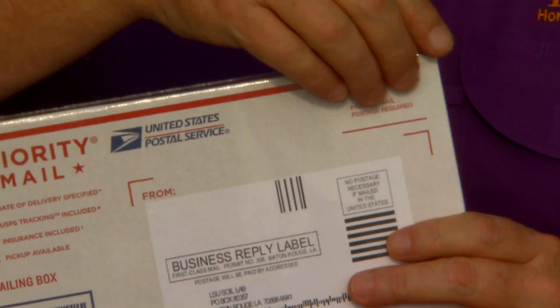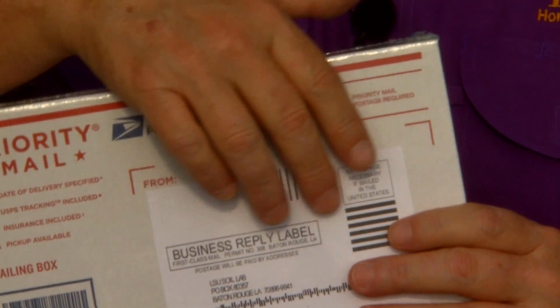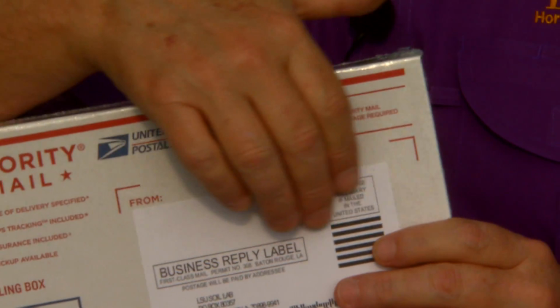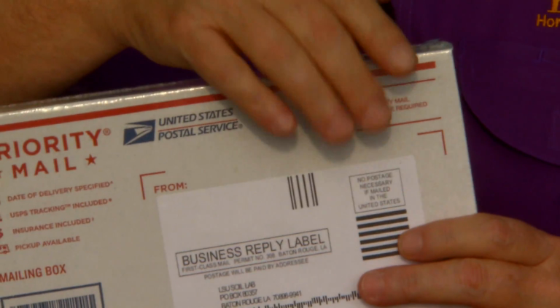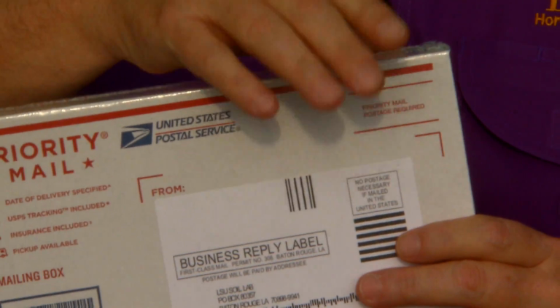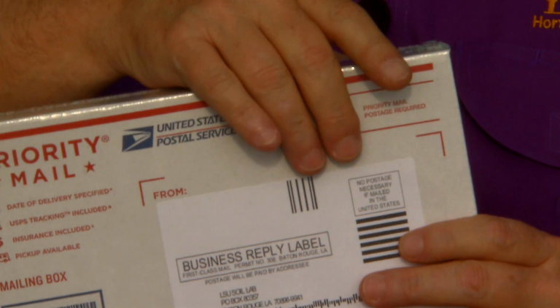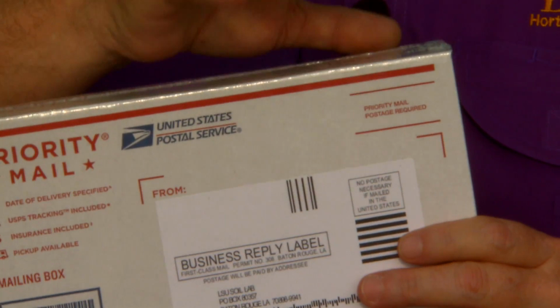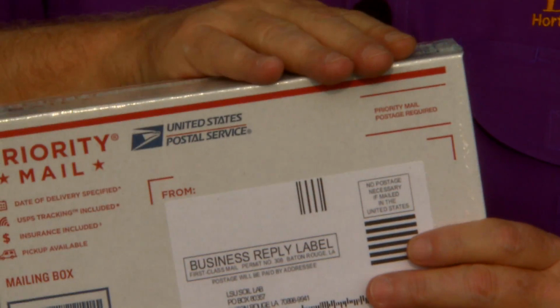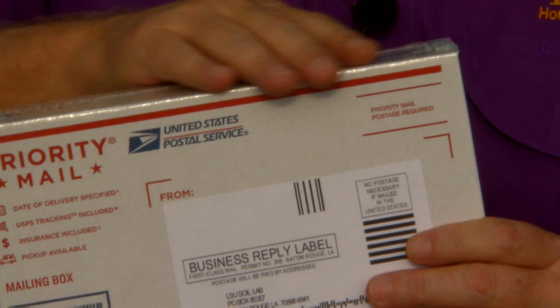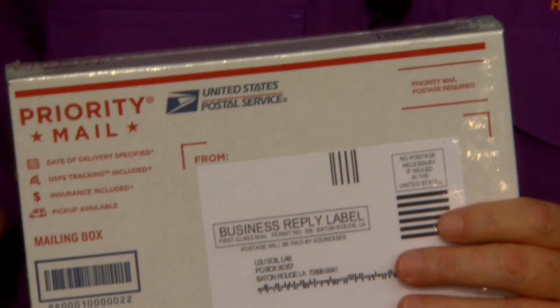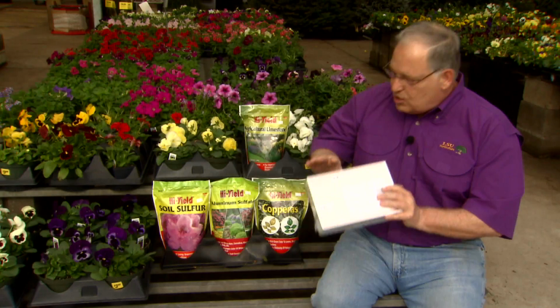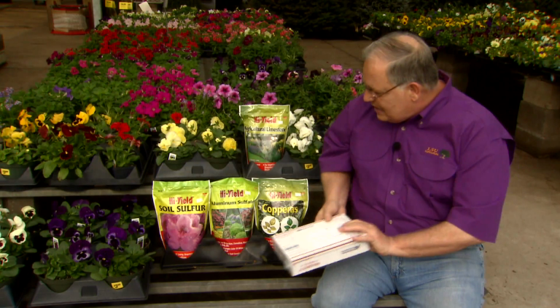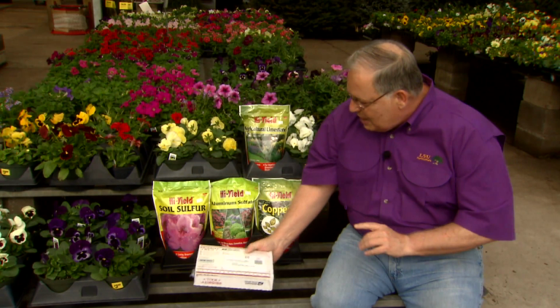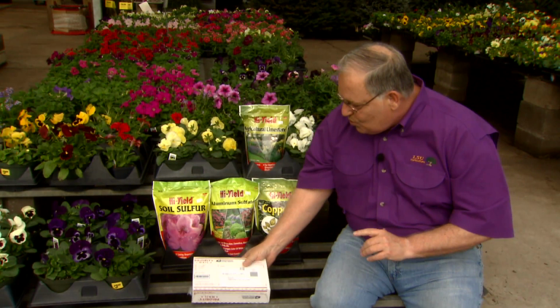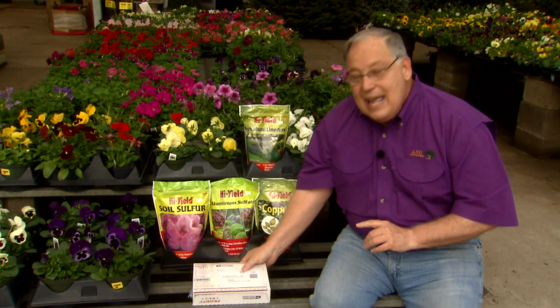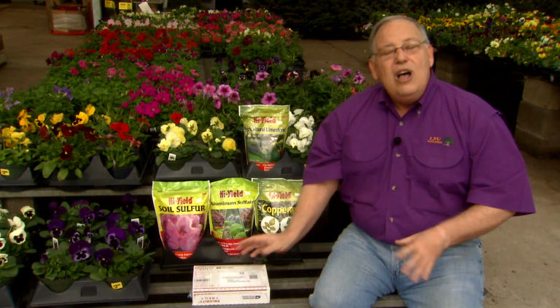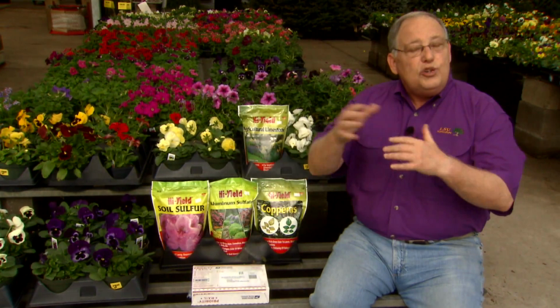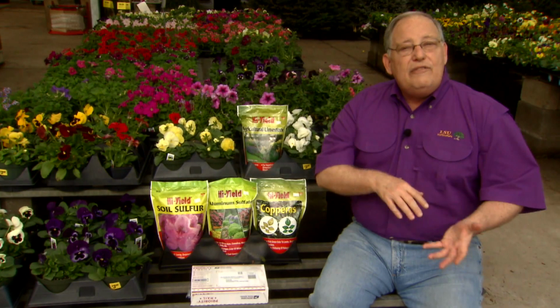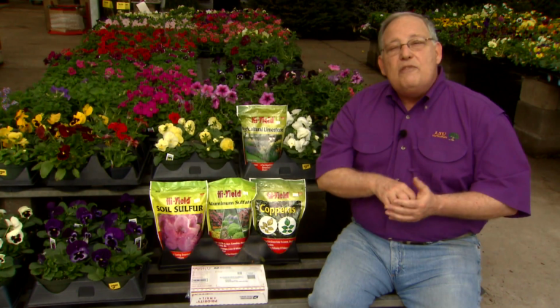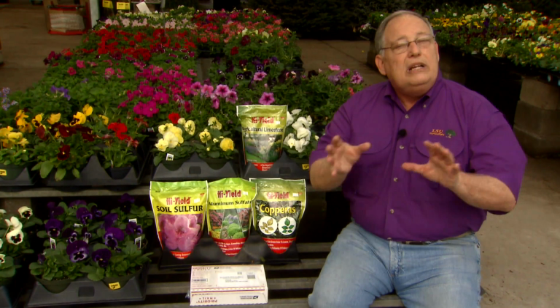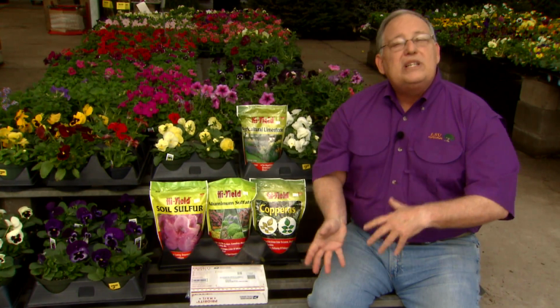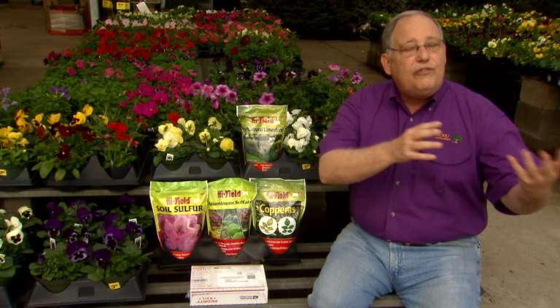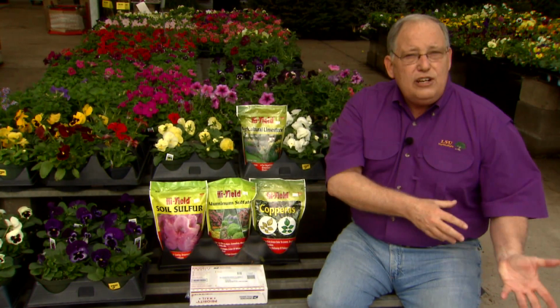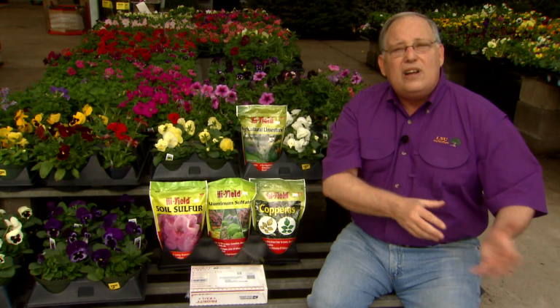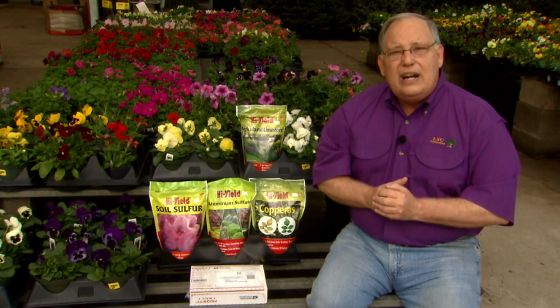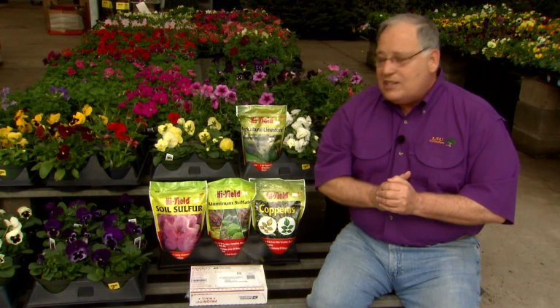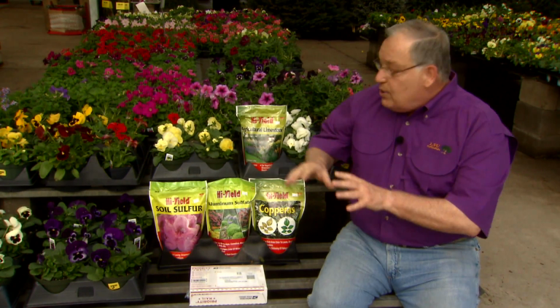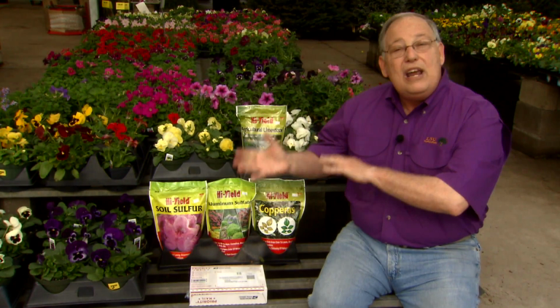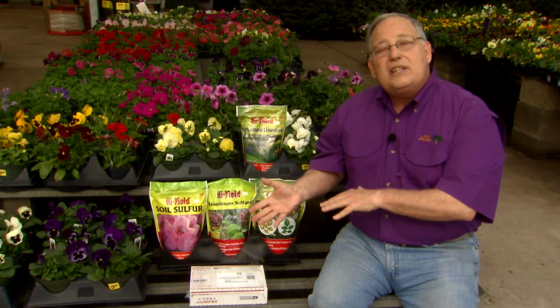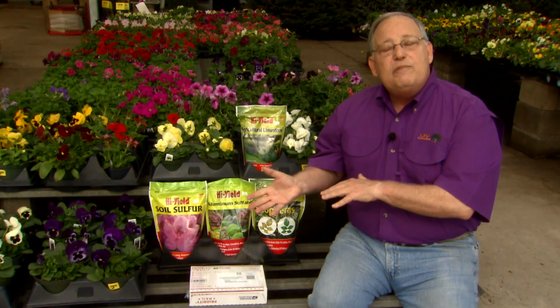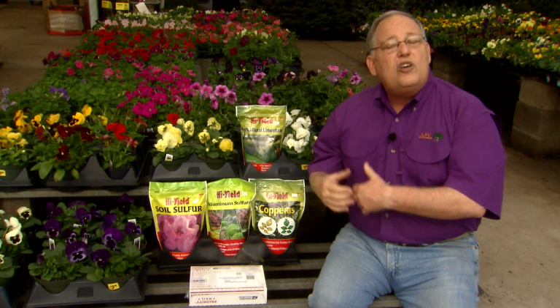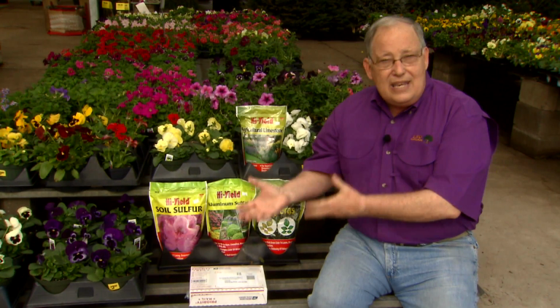Everything you need to submit a soil sample is here in the box. You drop it in the mail and it goes right to the soil testing laboratory. The nutrient levels that come back will influence how you fertilize your areas, but you may also get some information on the pH.